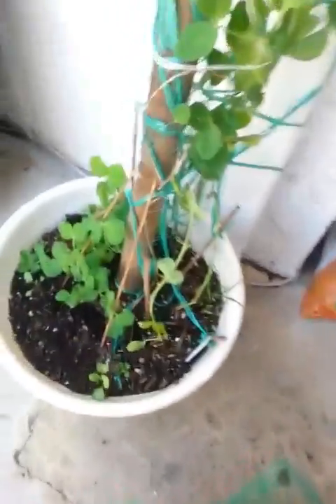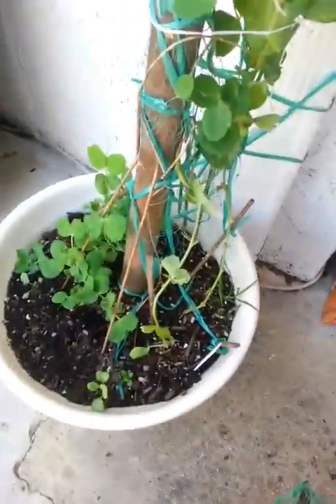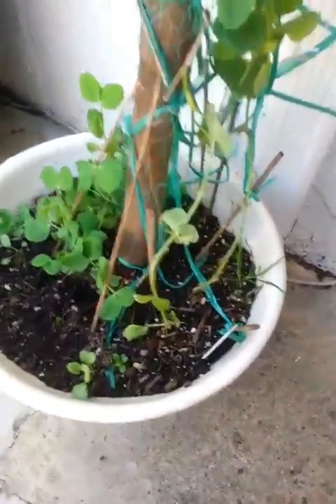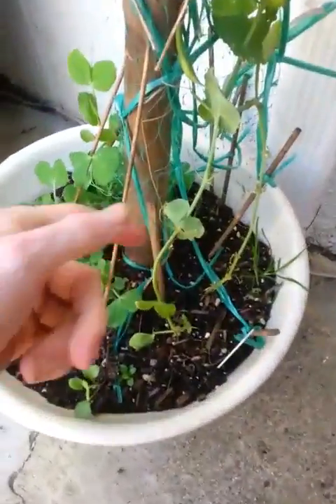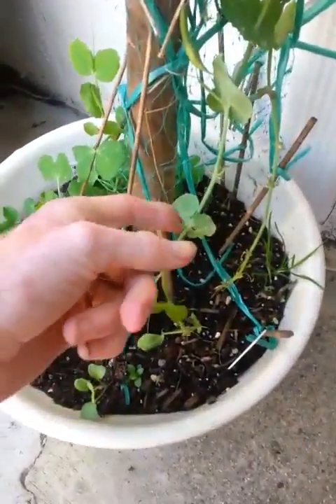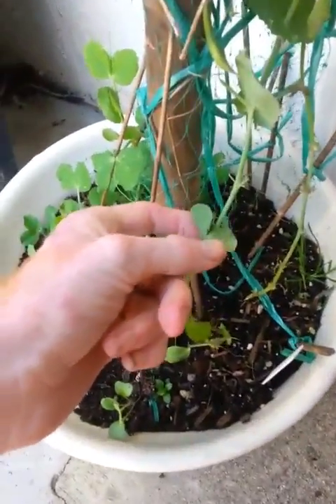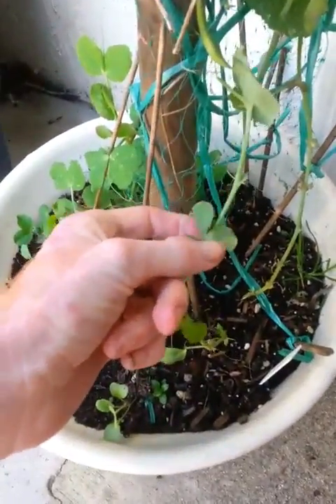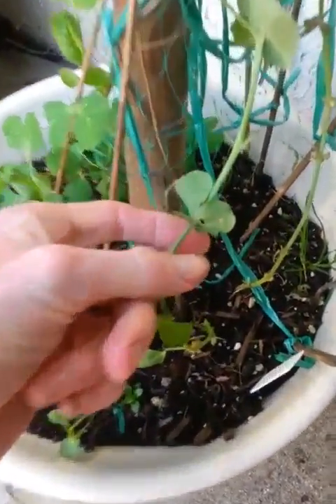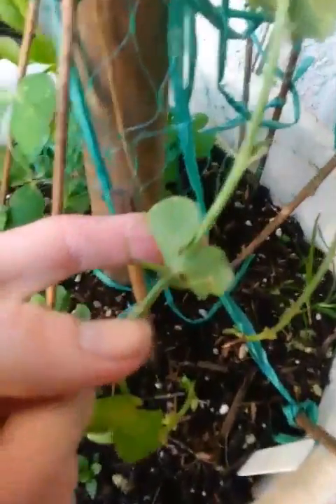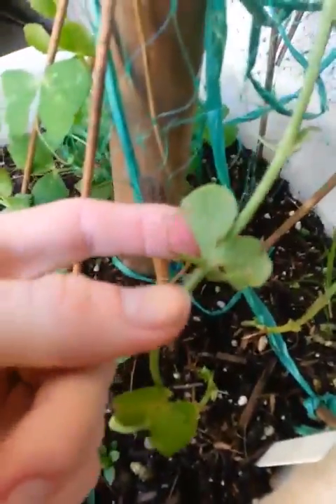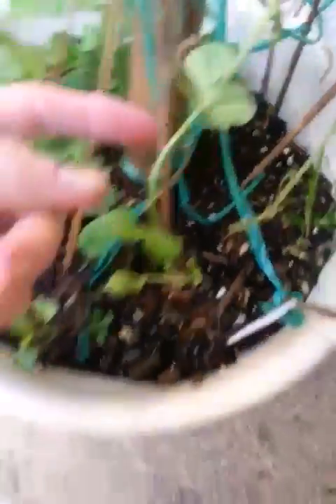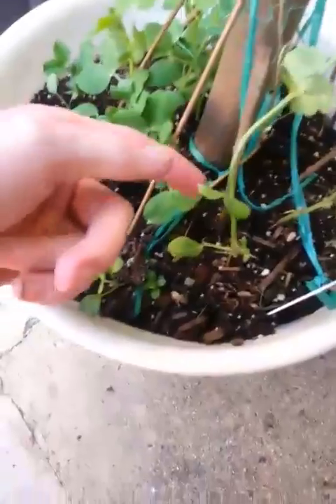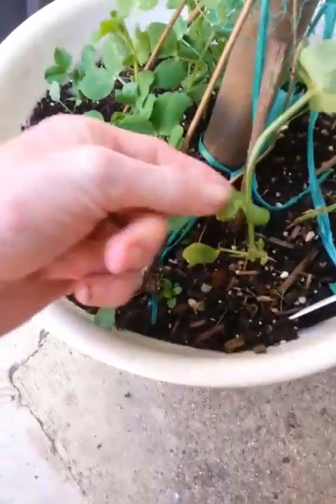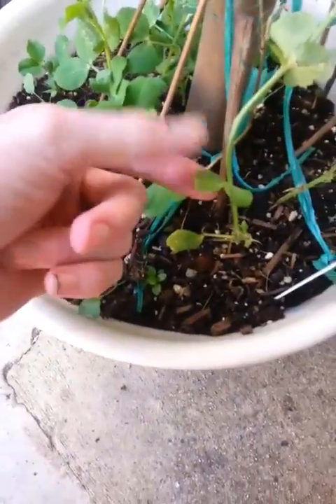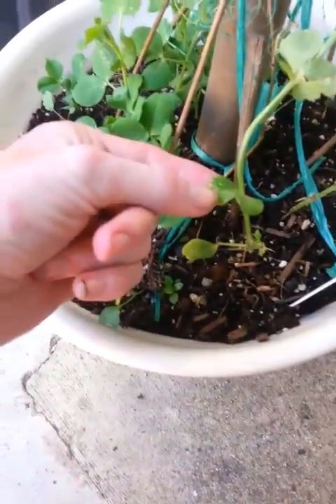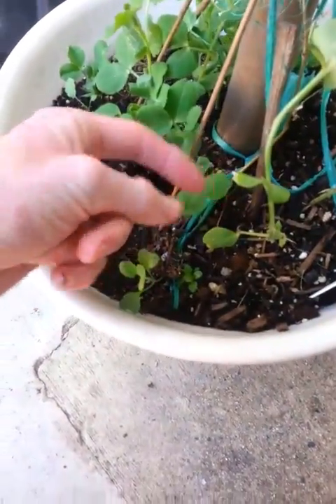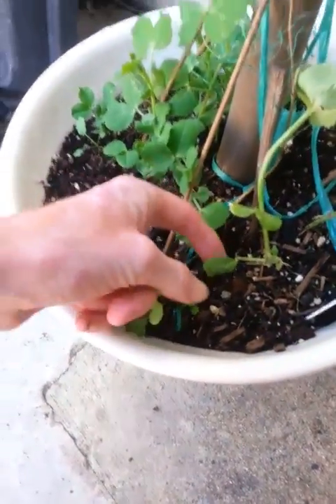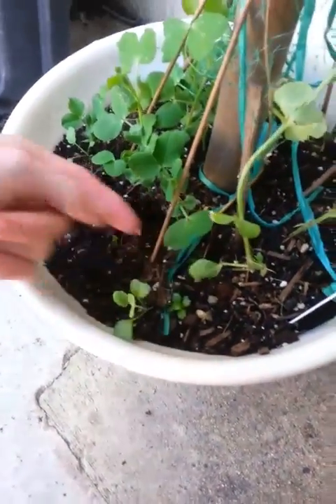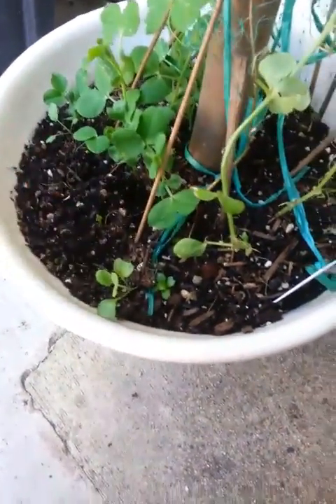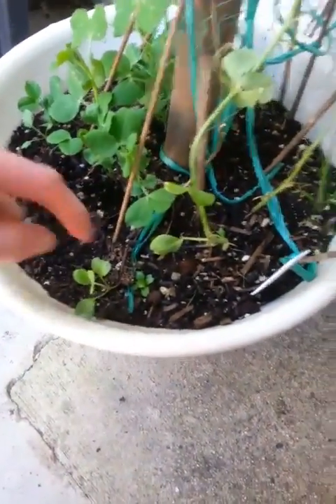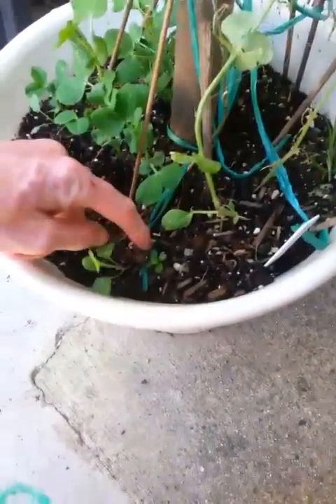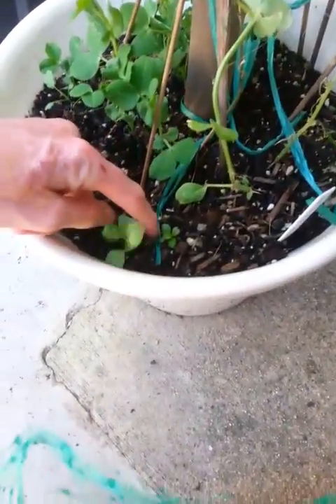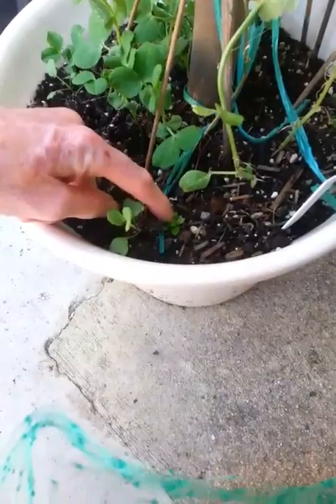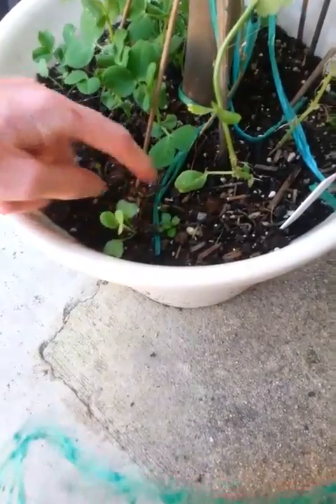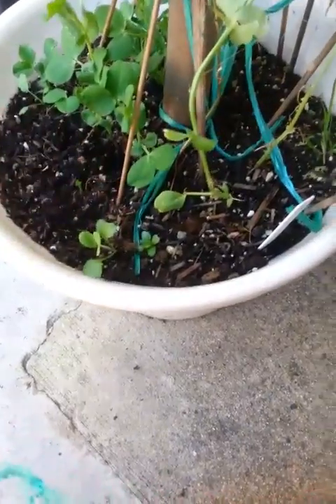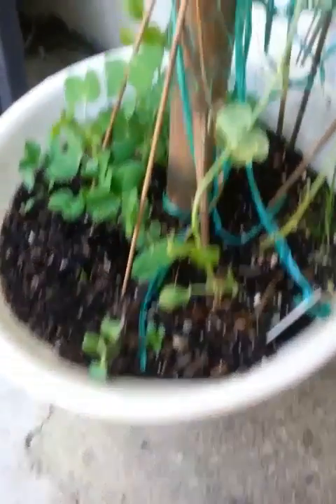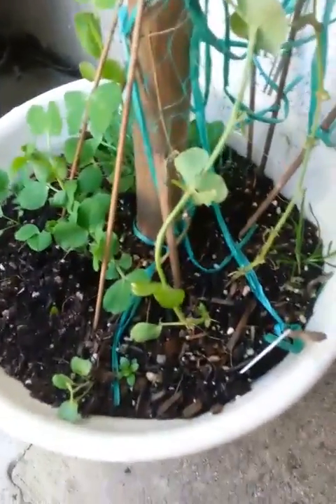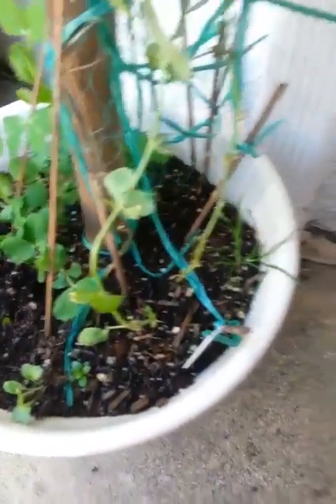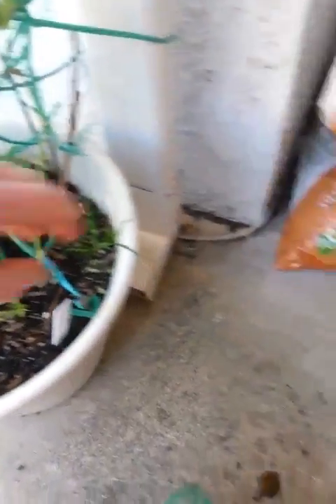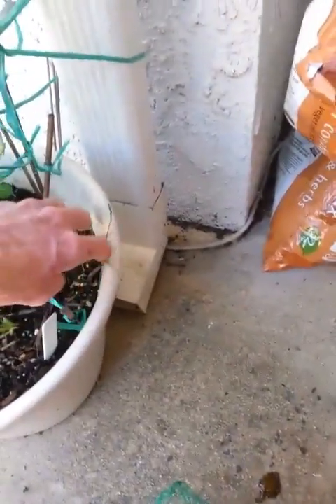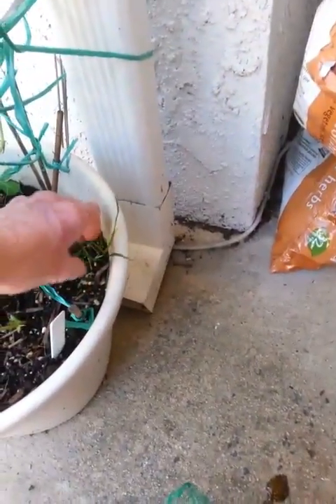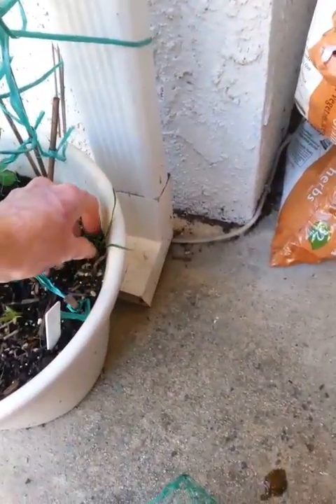Anyone else know why the peas leaves are getting like this? If anyone knows, can you comment? I don't understand — I think it's maybe the bug. That's a piece of mint, for sure.